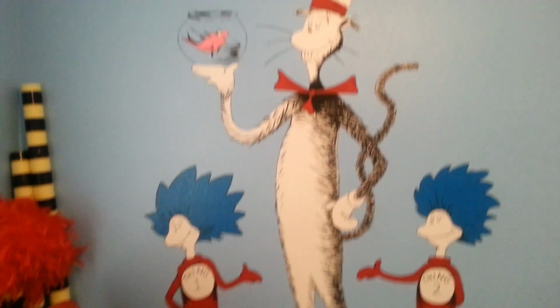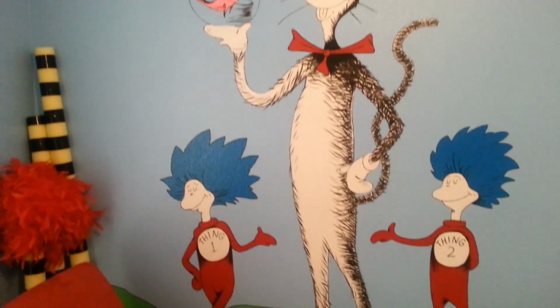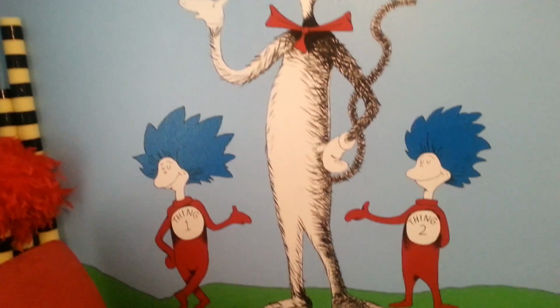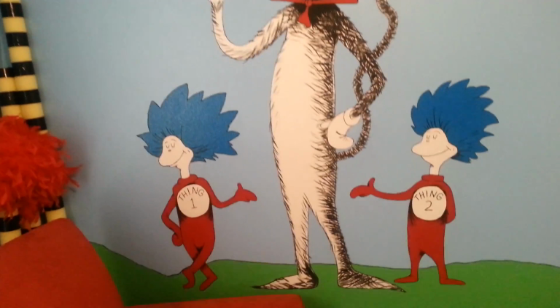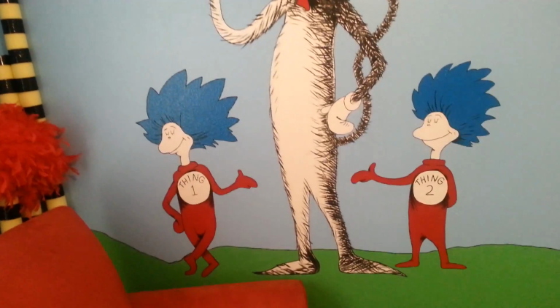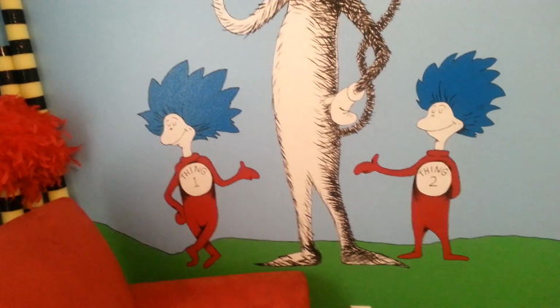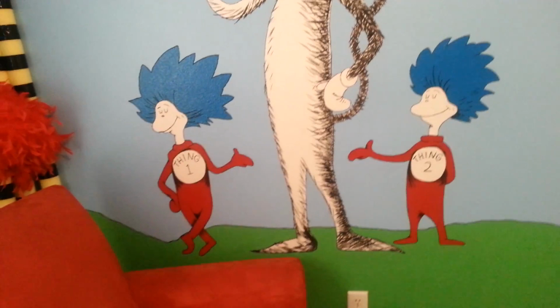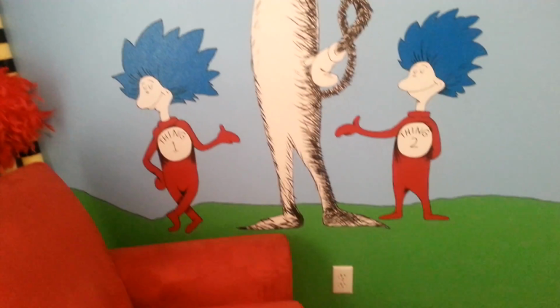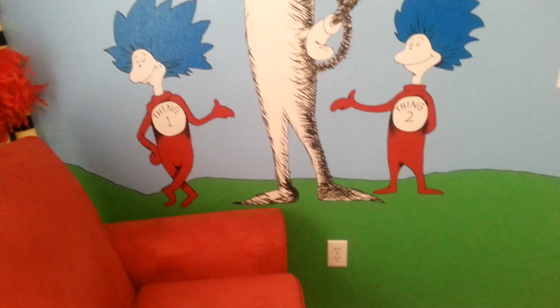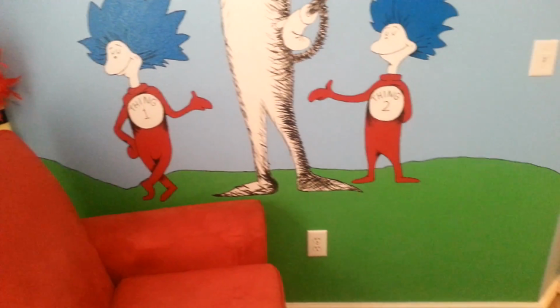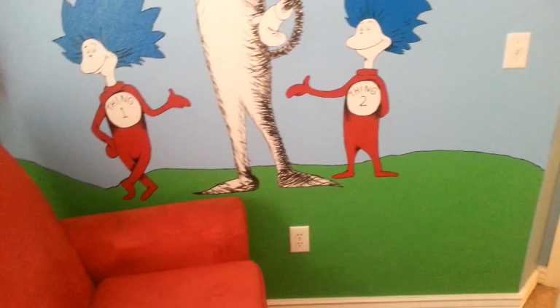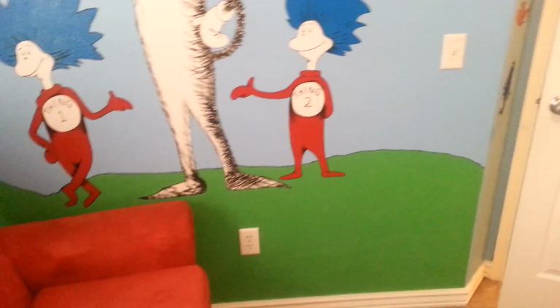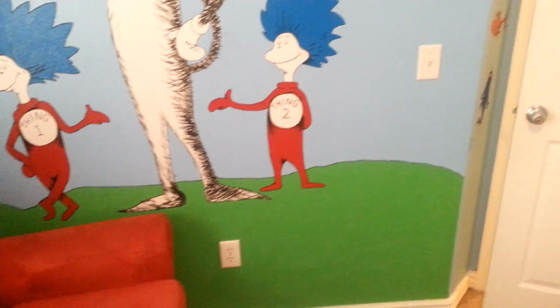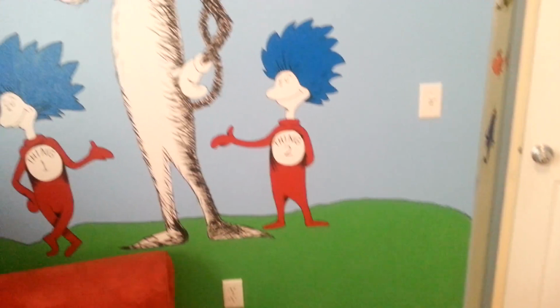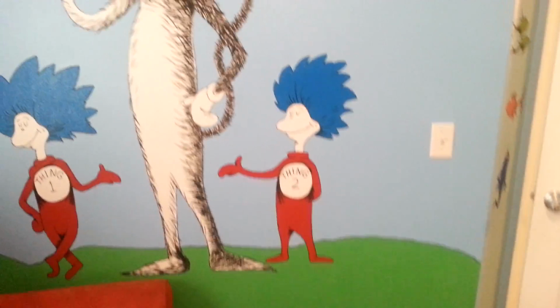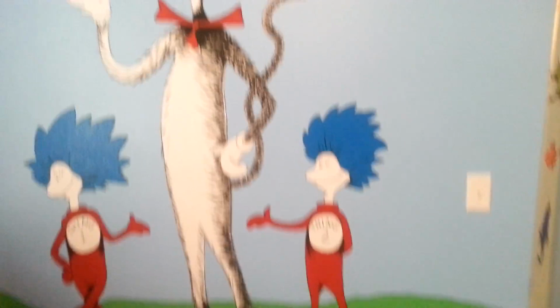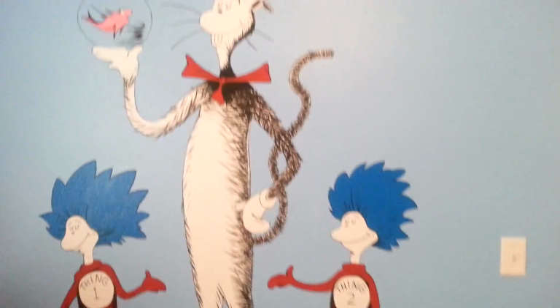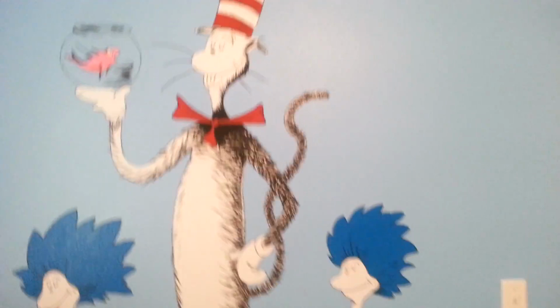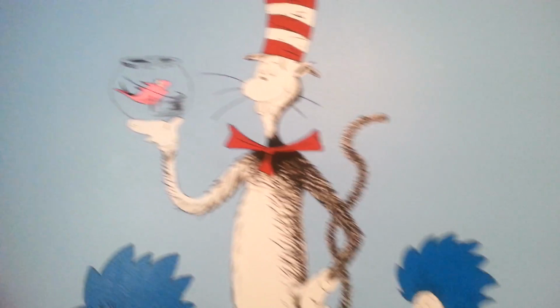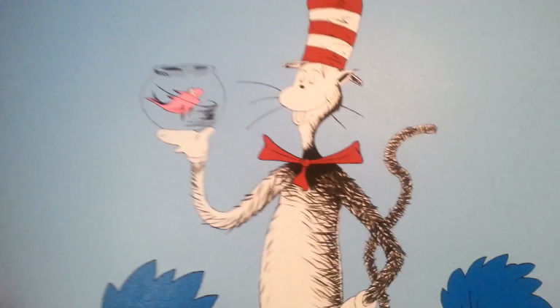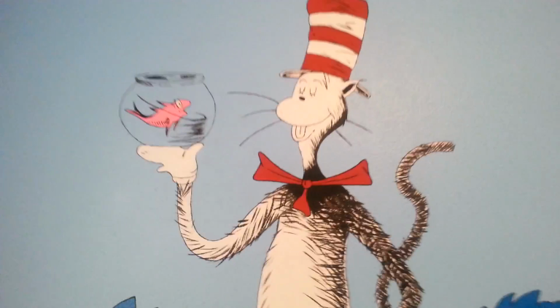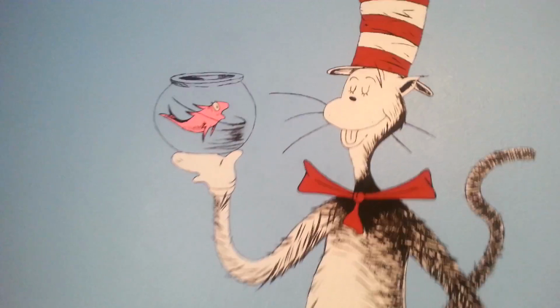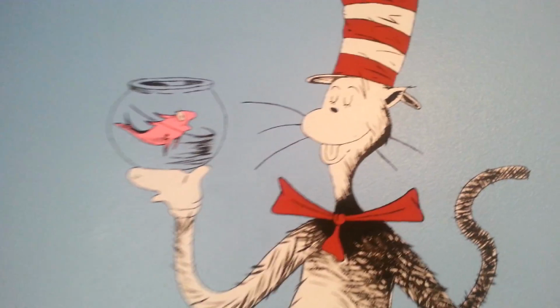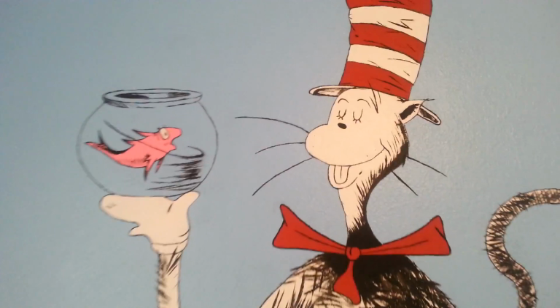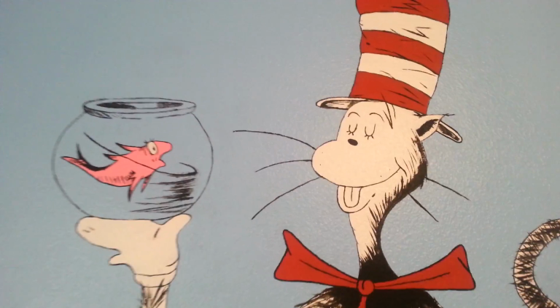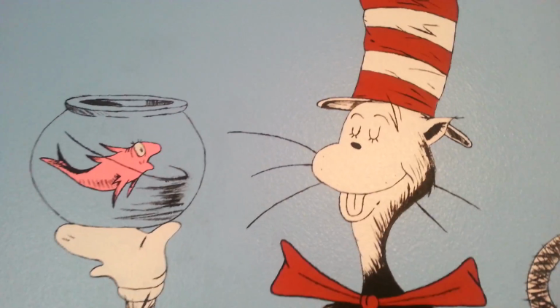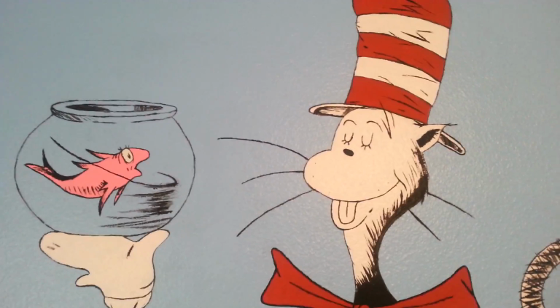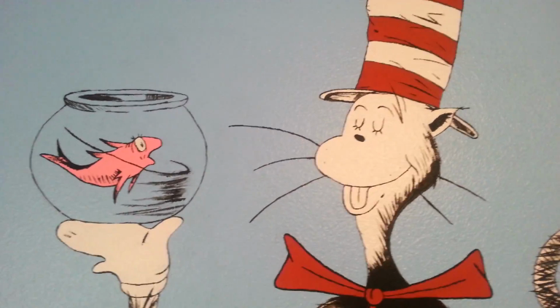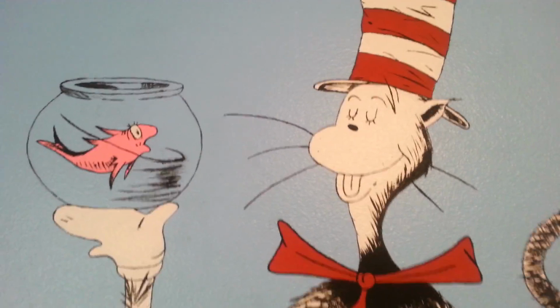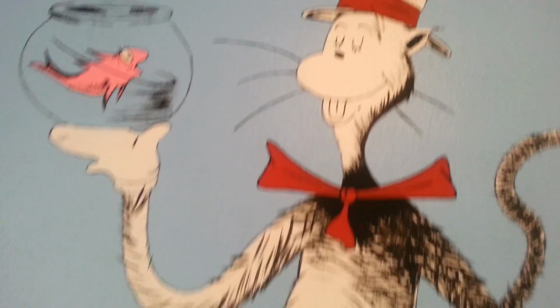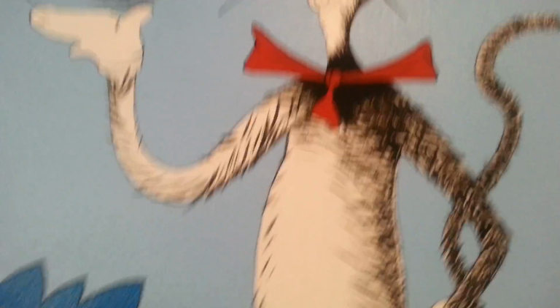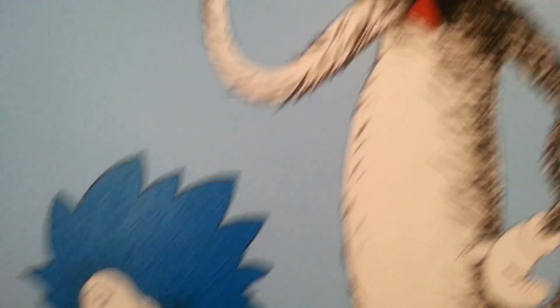And Thing One and Thing Two. Daddy drew them and Mama painted them. They did a really good job.